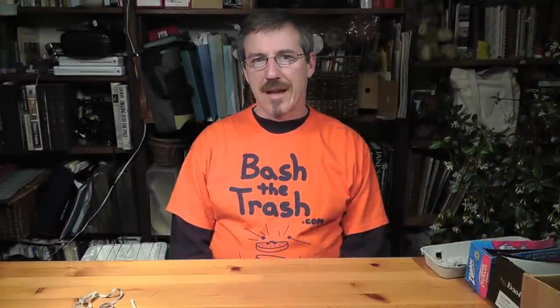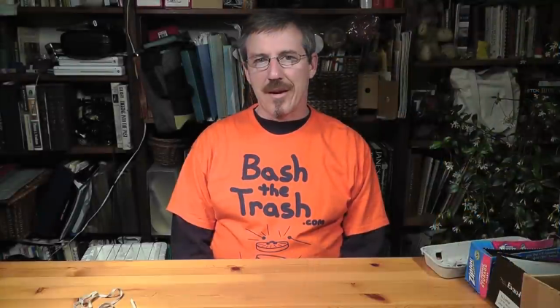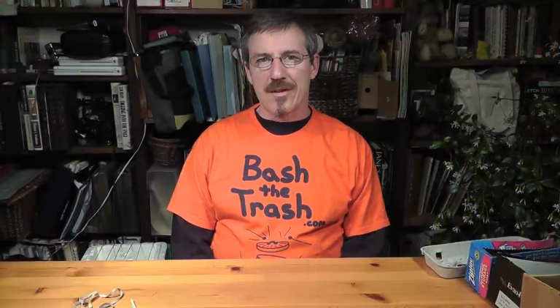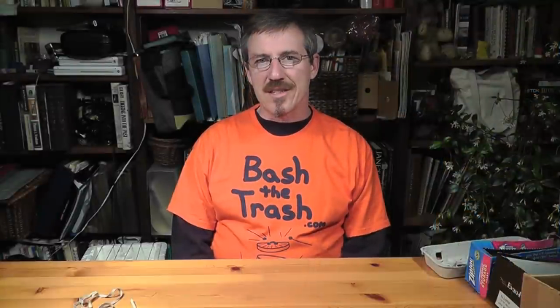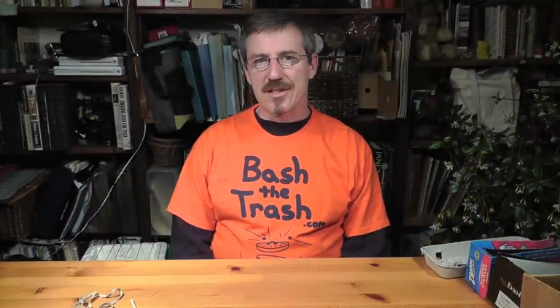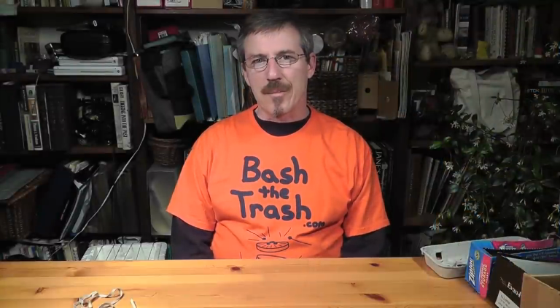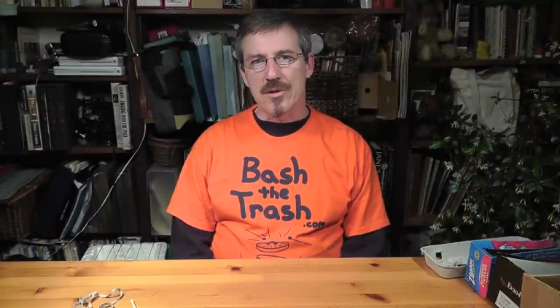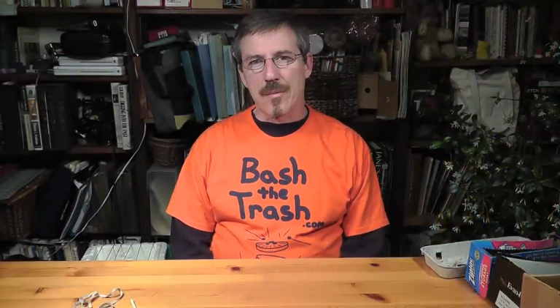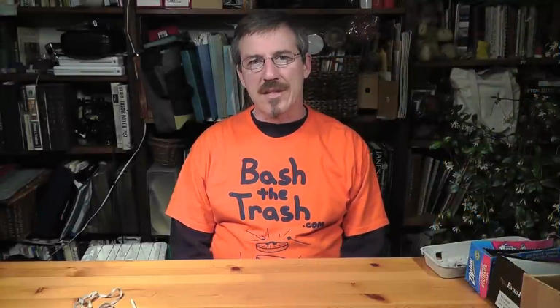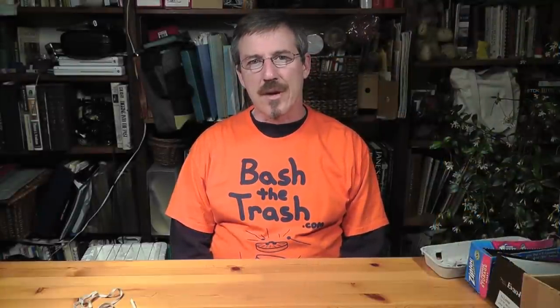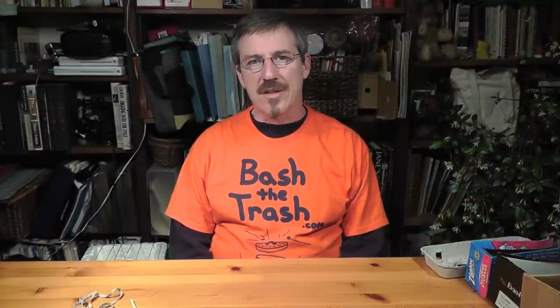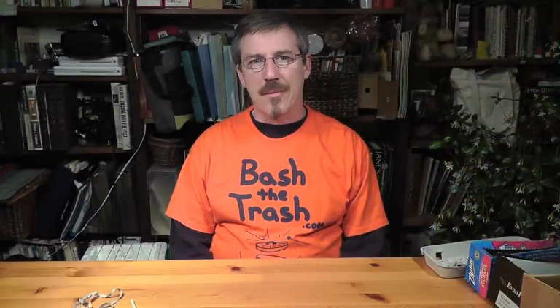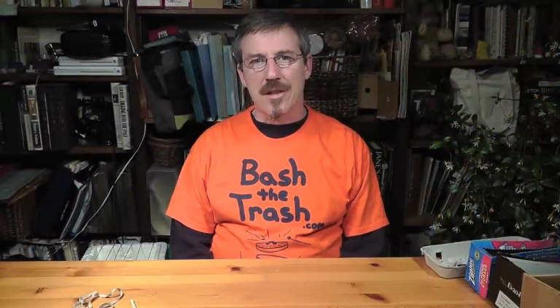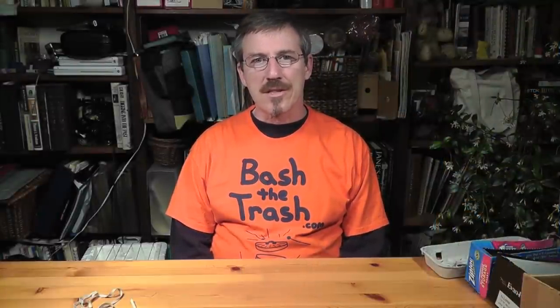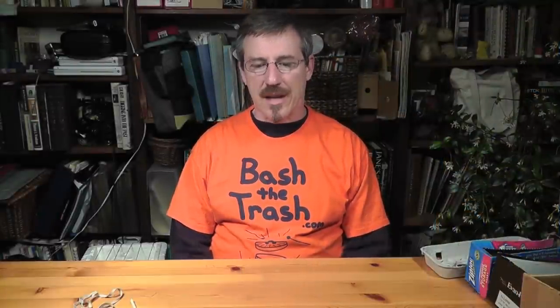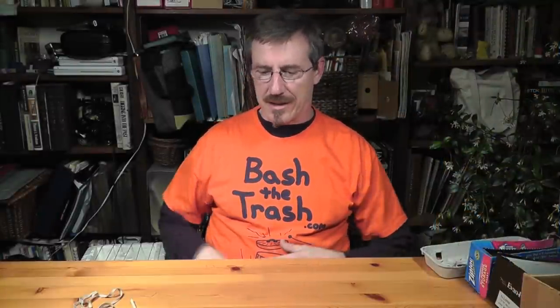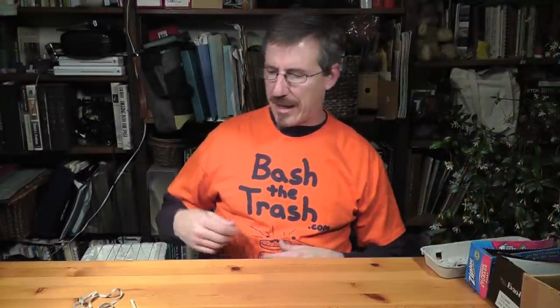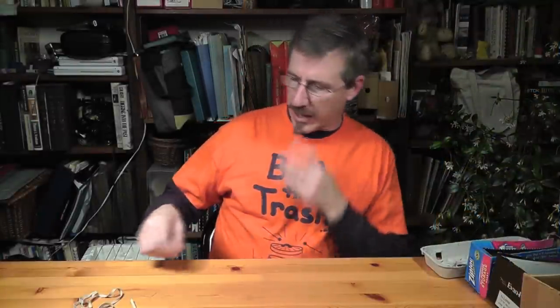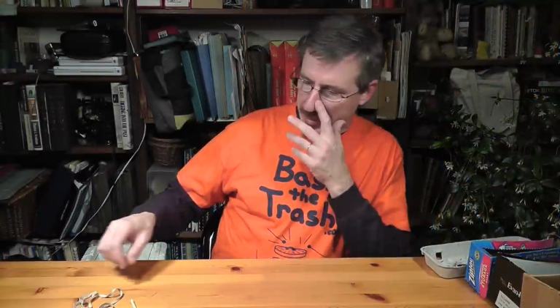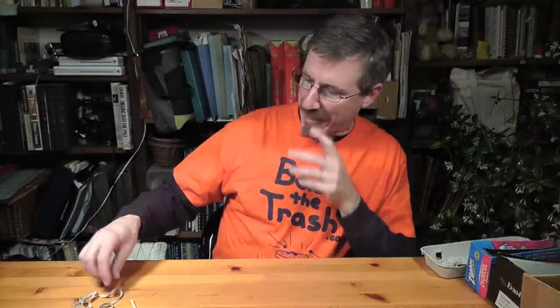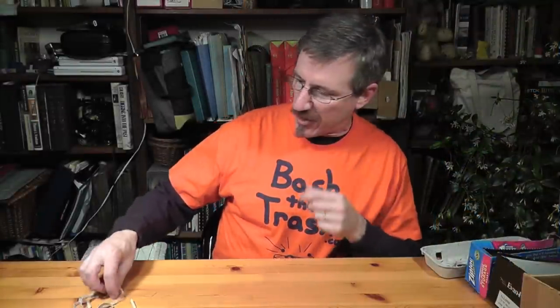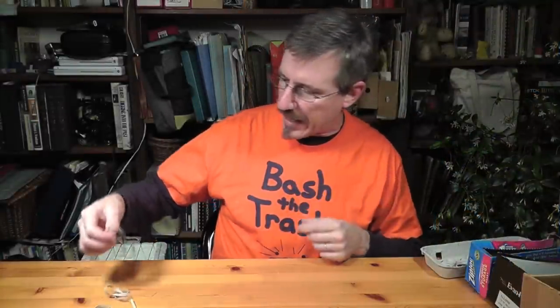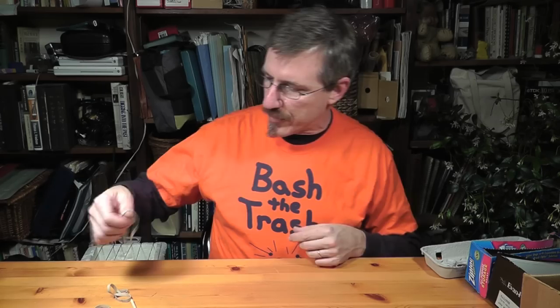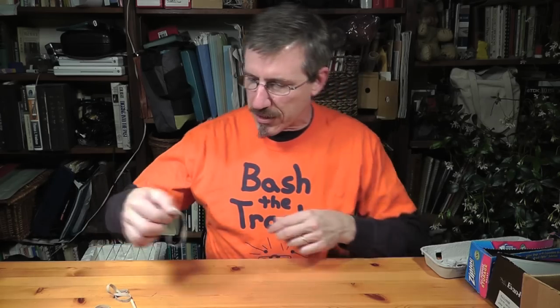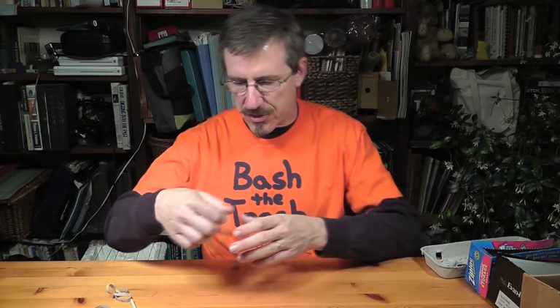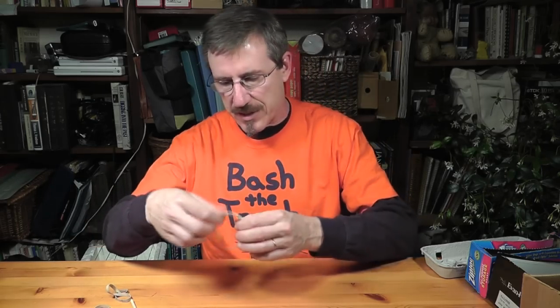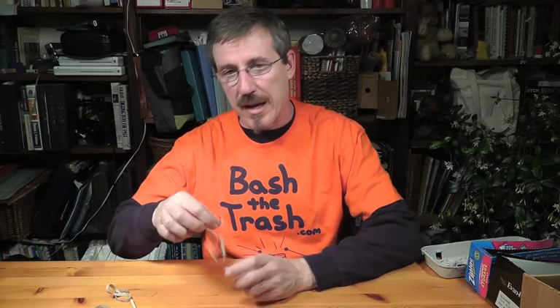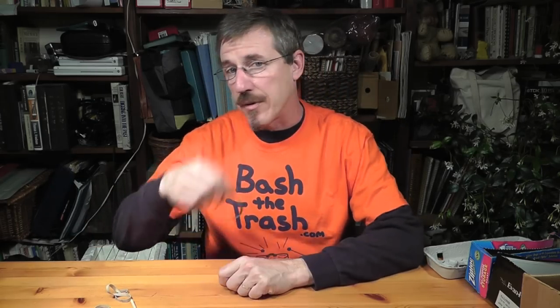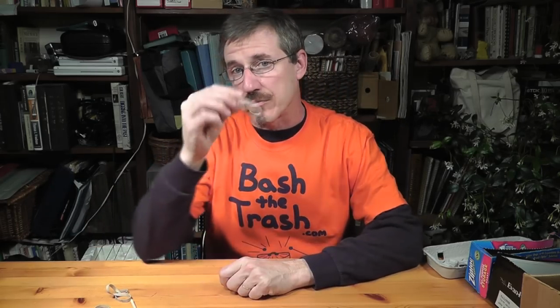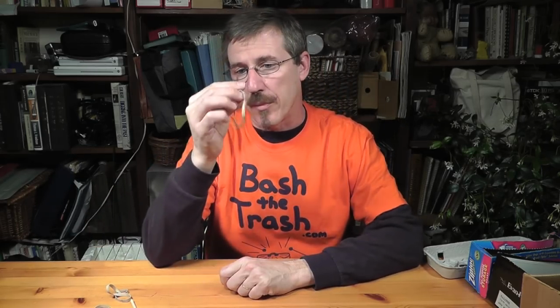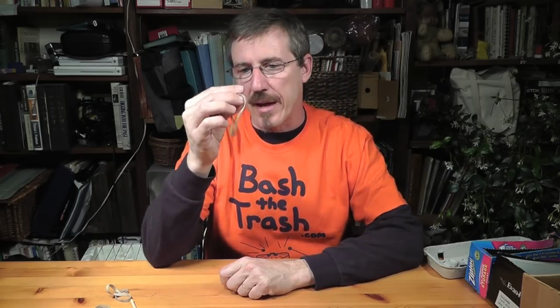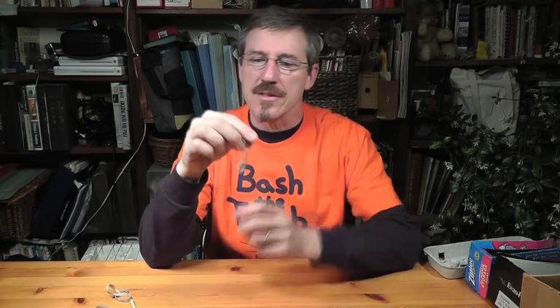Hey there, this is John Bertels from Bash the Trash Environmental Arts, and today we're going to be taking a look at musical instruments made from rubber bands.